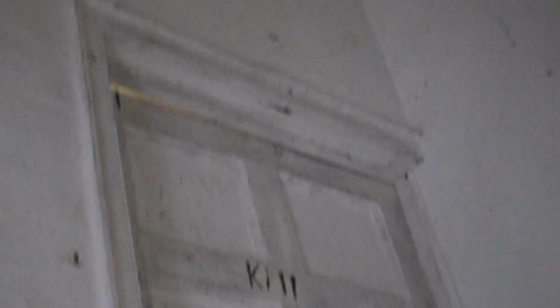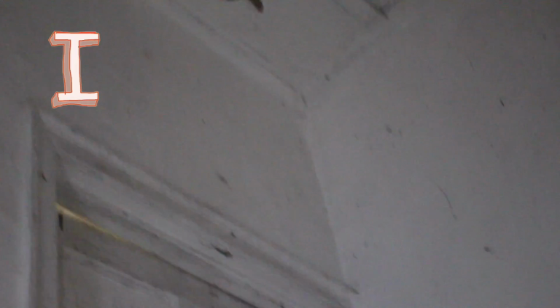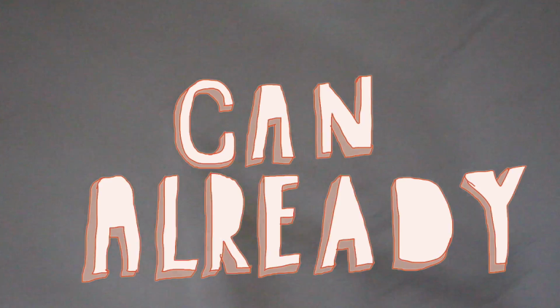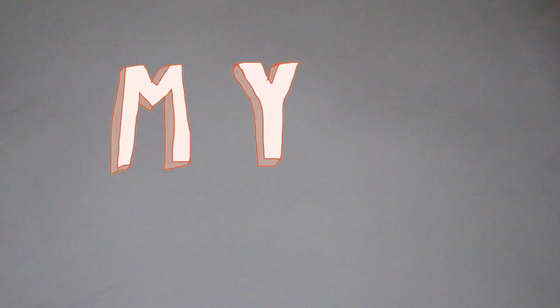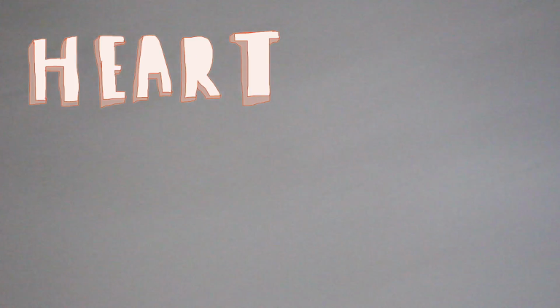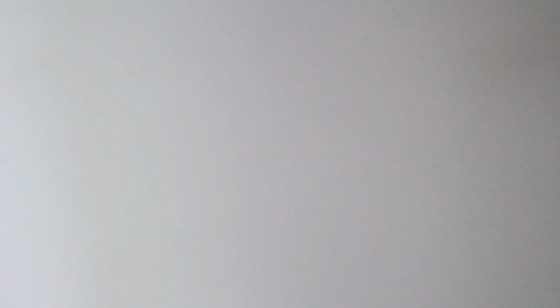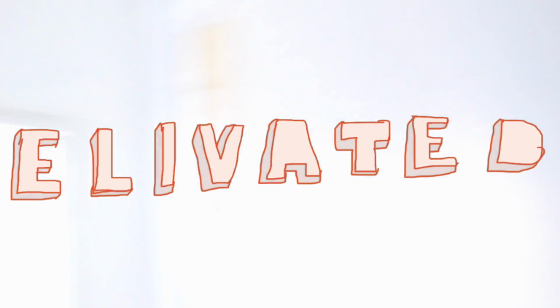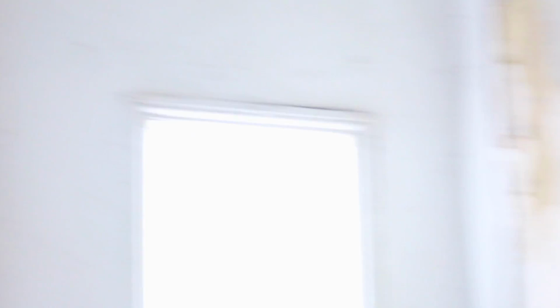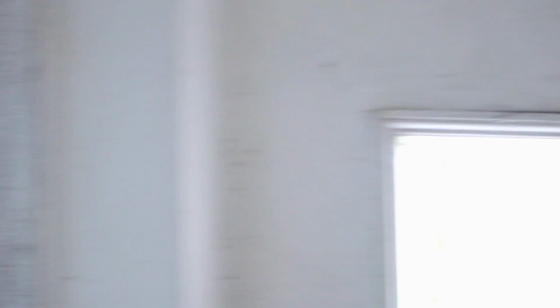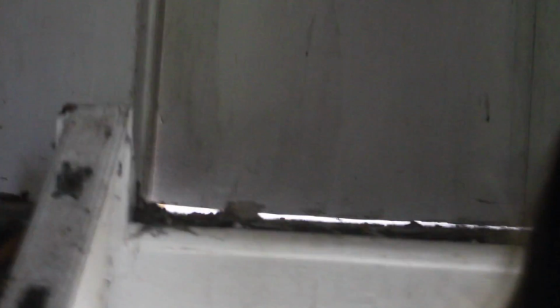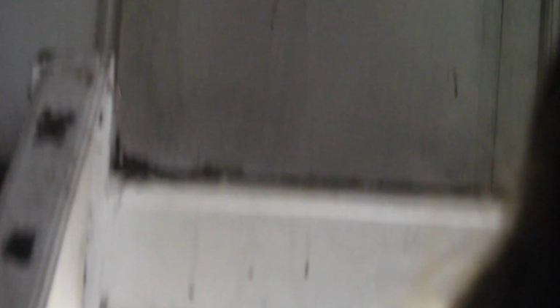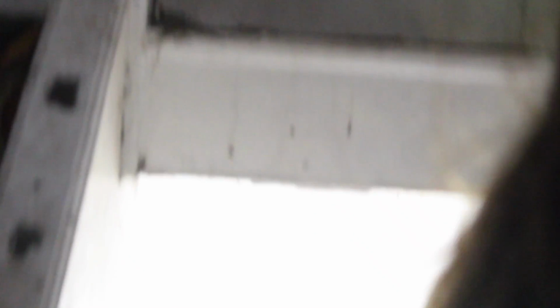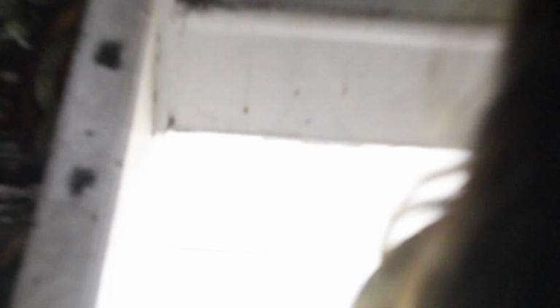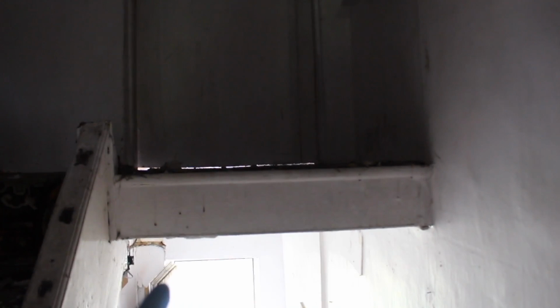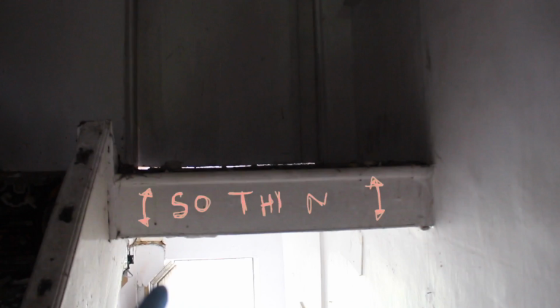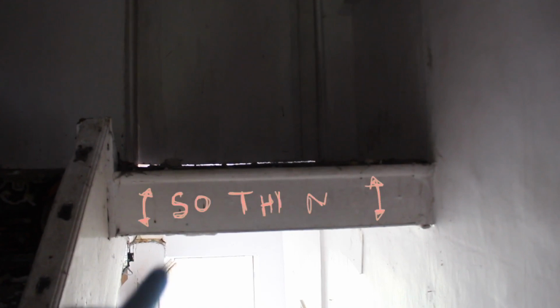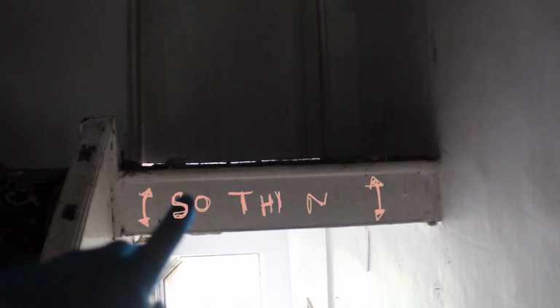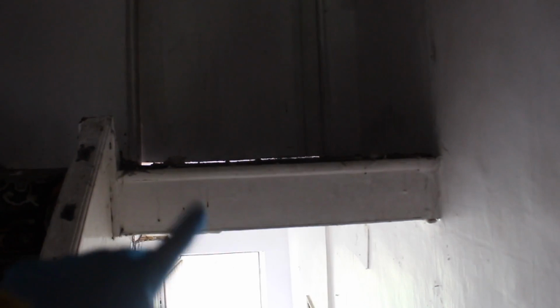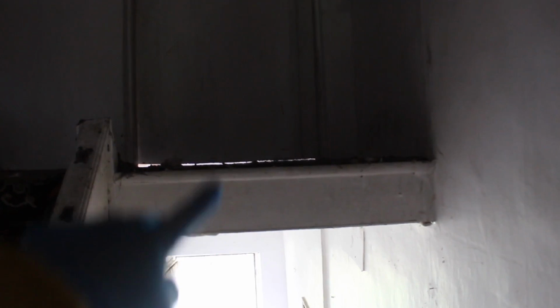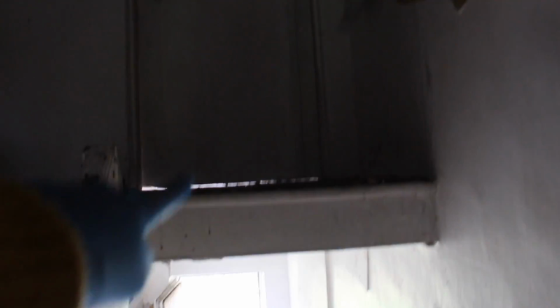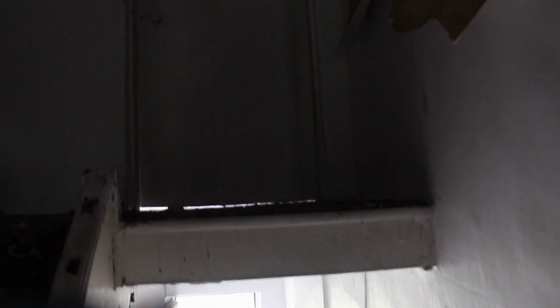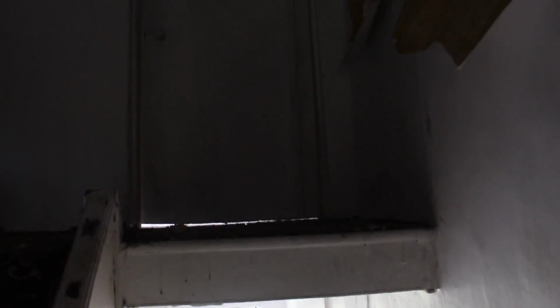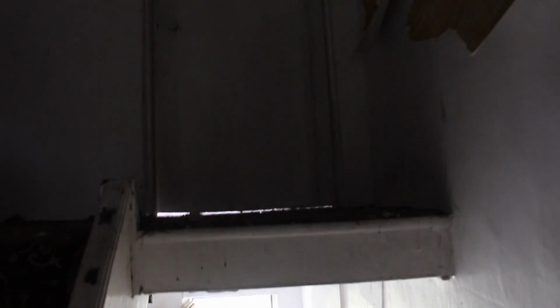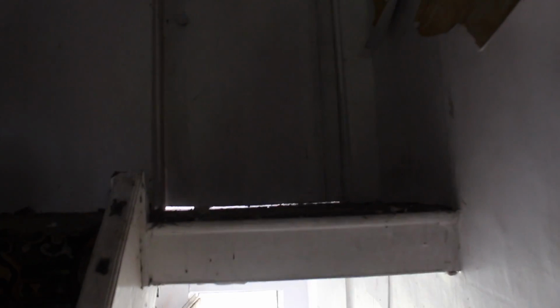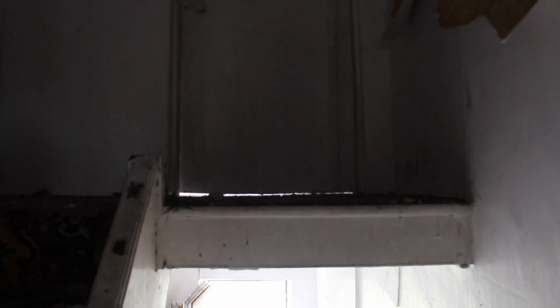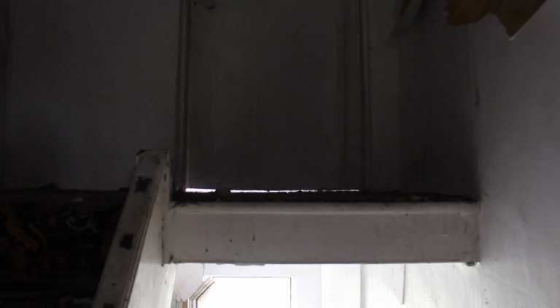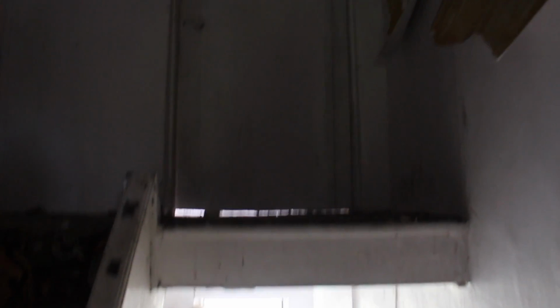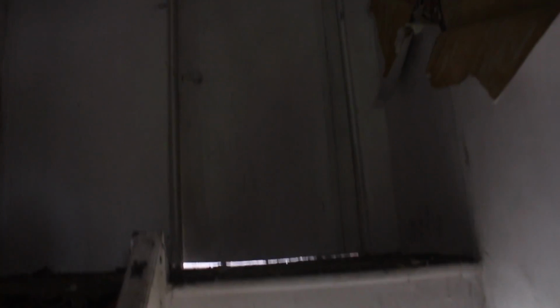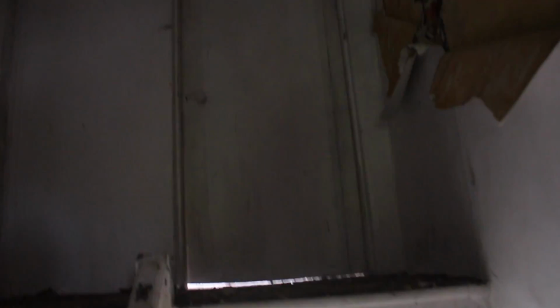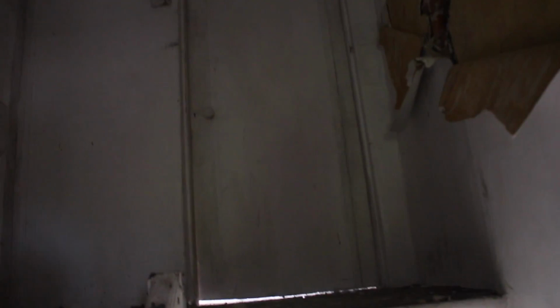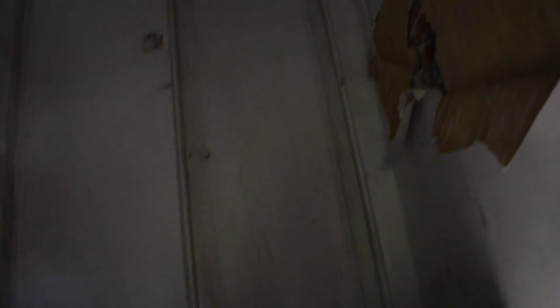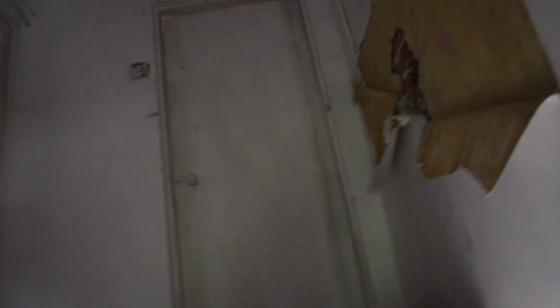I can already feel my heart rate elevated. Look how thin that is — look at that, that's the floor. That is the floor.